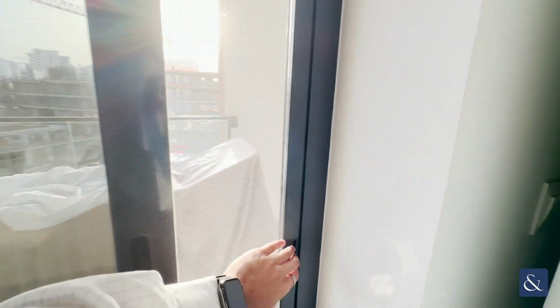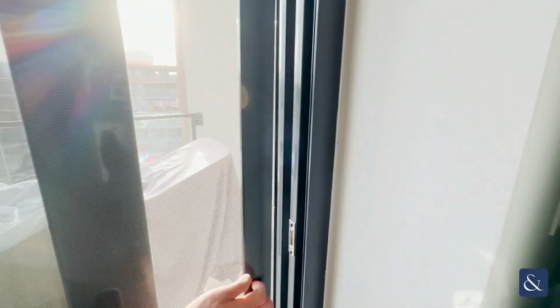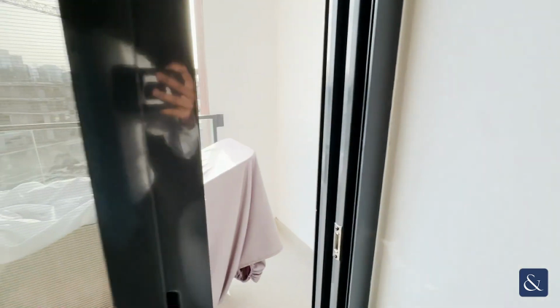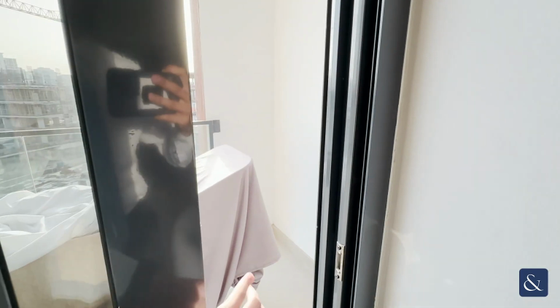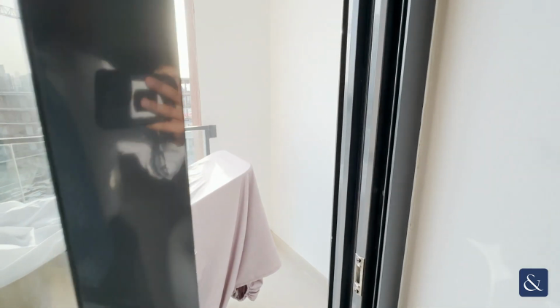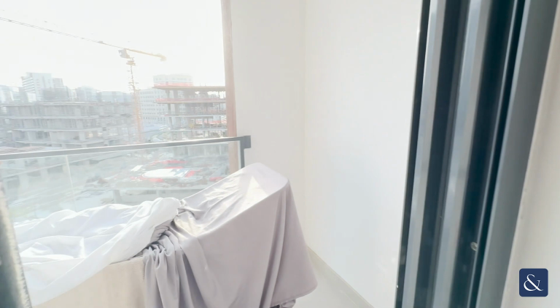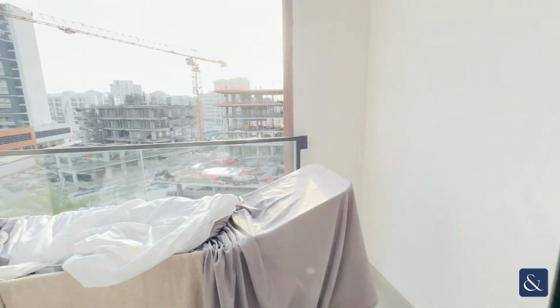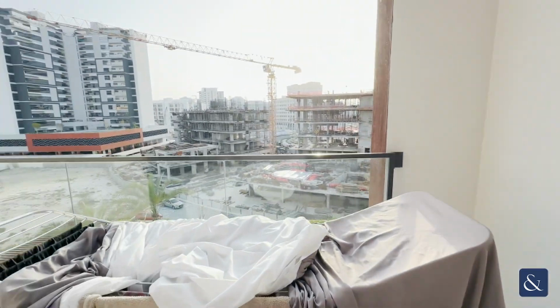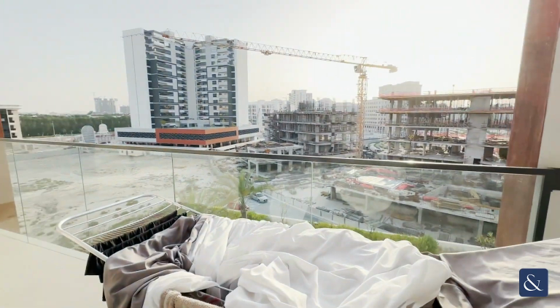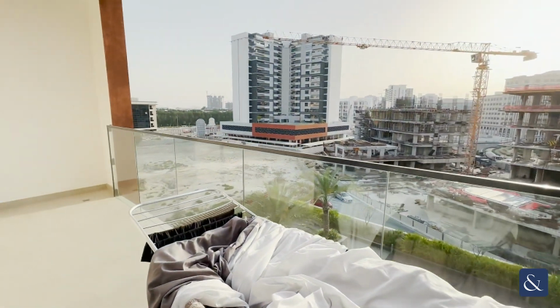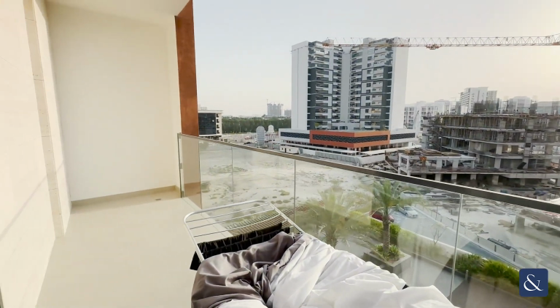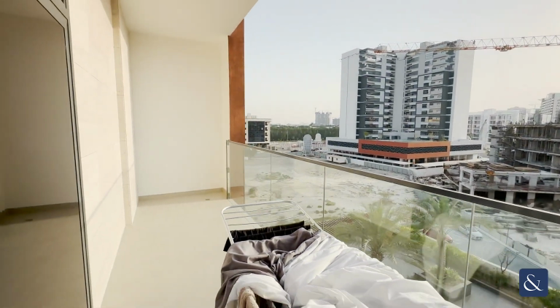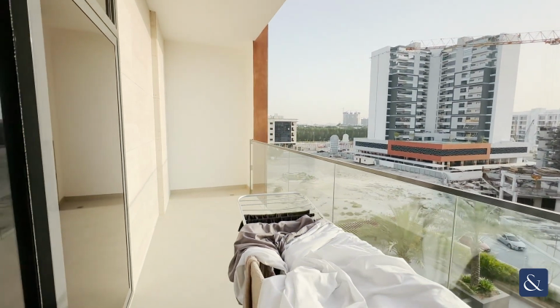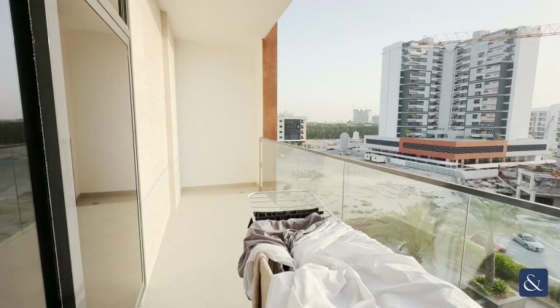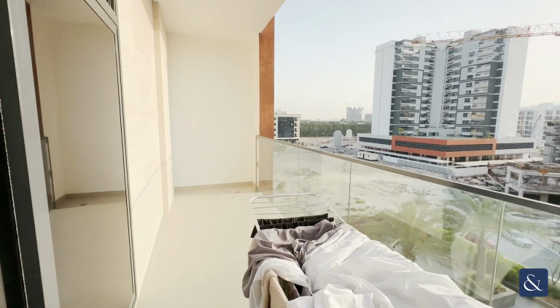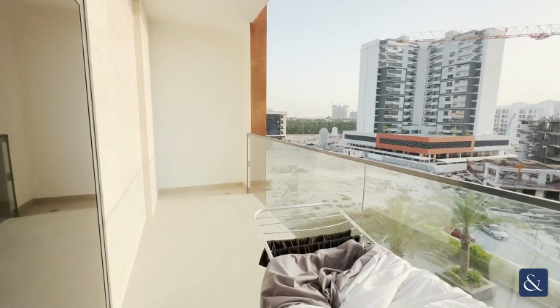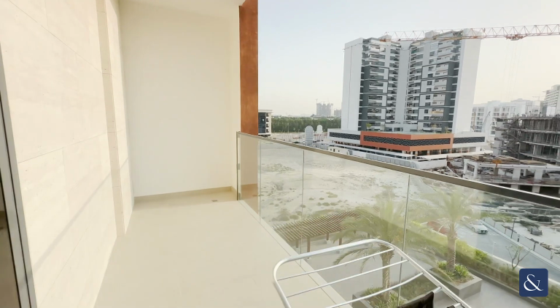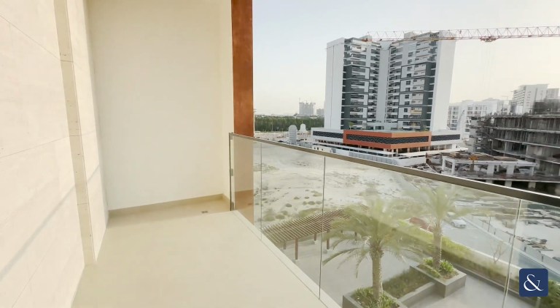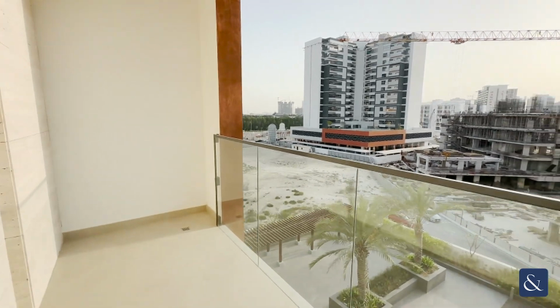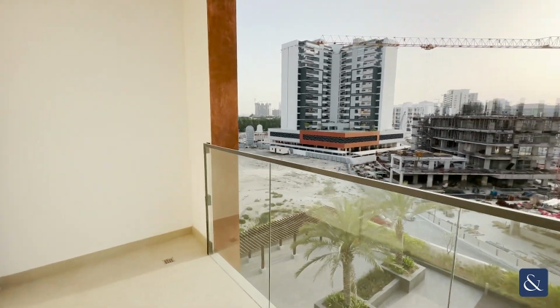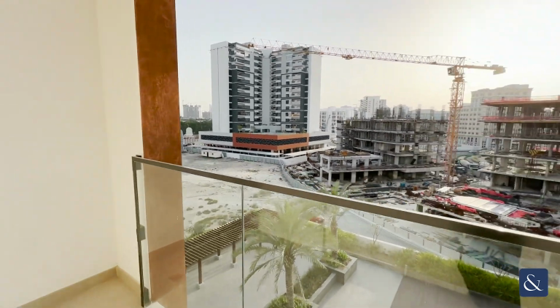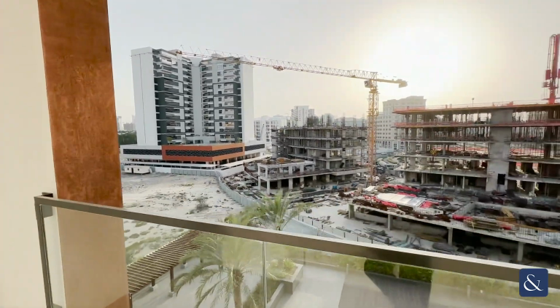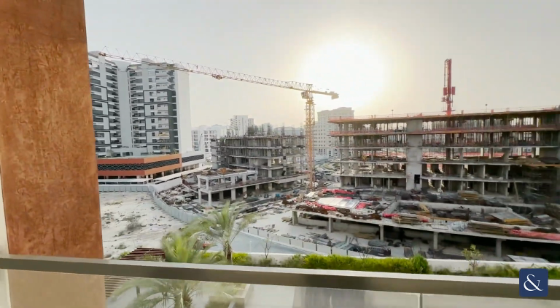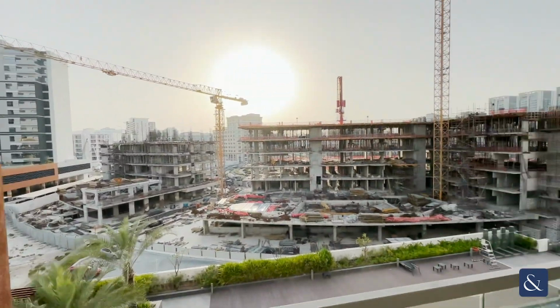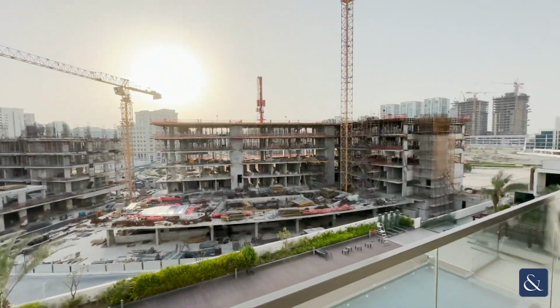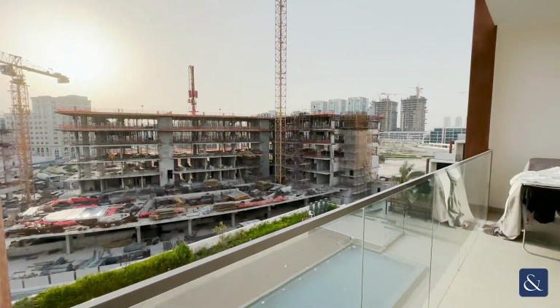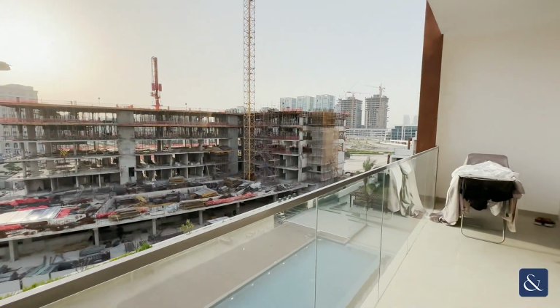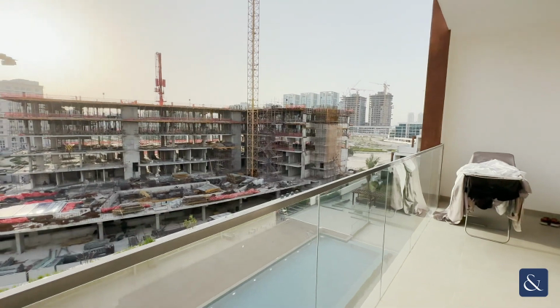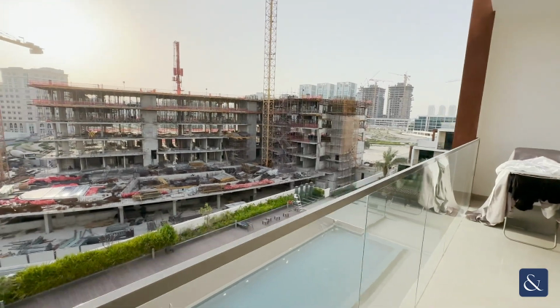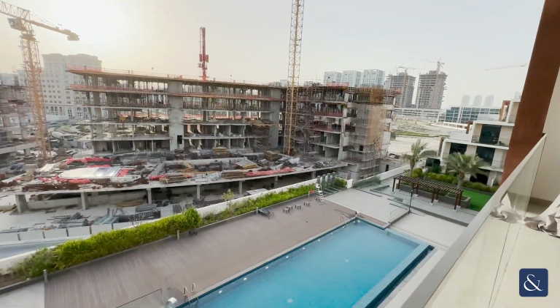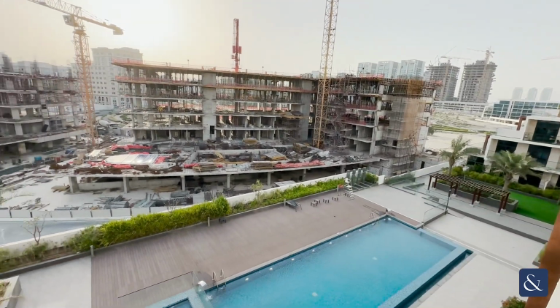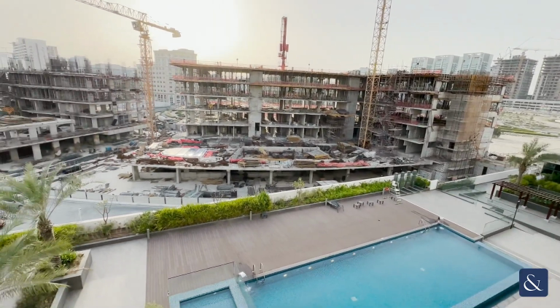Lastly, heading over to the second balcony. Once again, huge in size overall and really spacious. It extends to the left of the apartment and is also looking over the pool area as well.